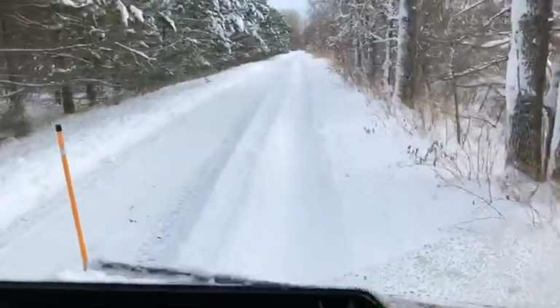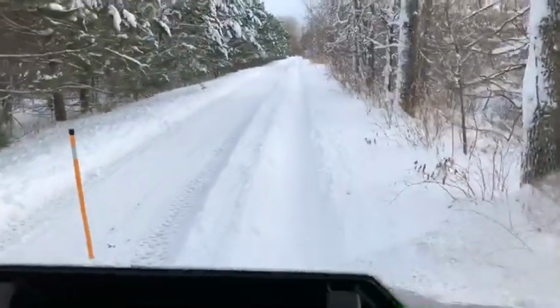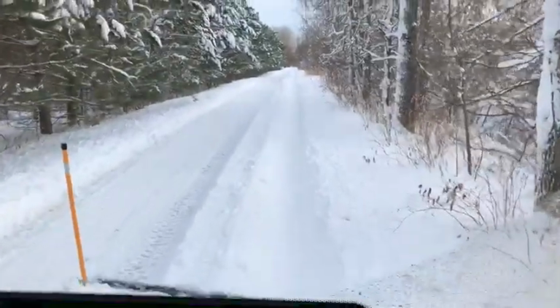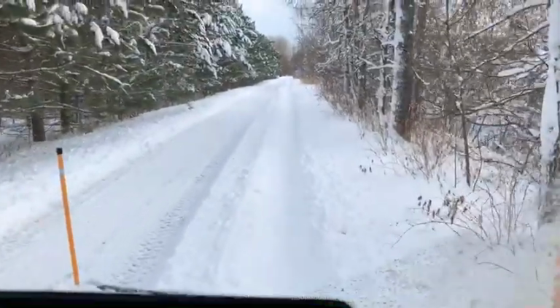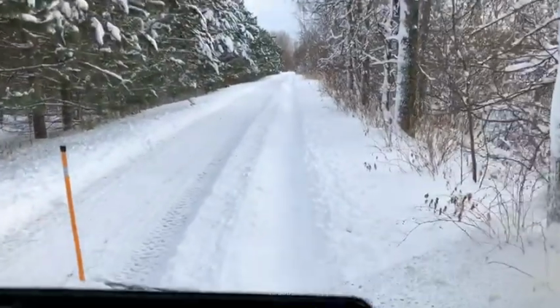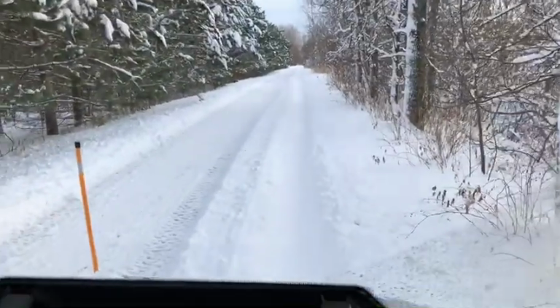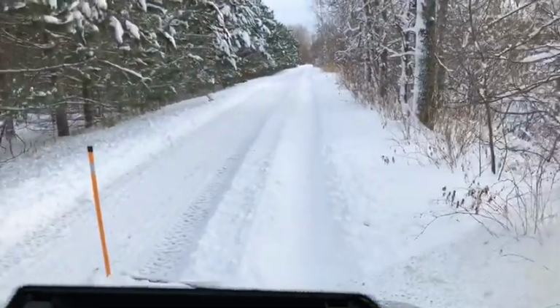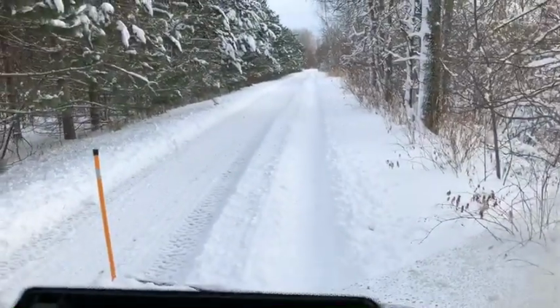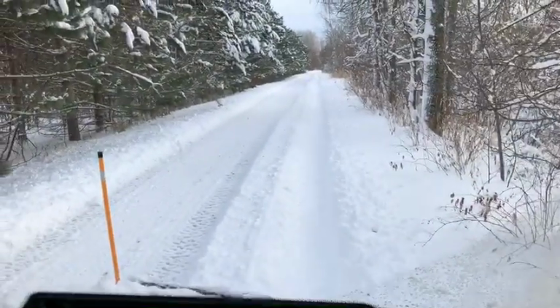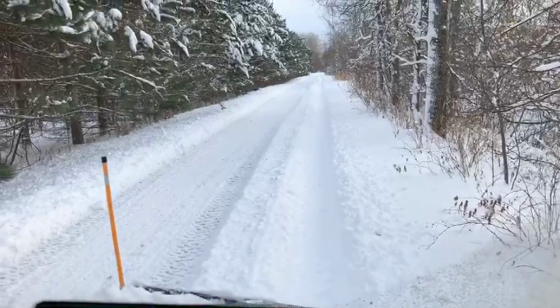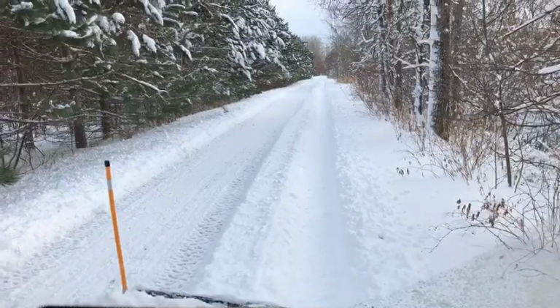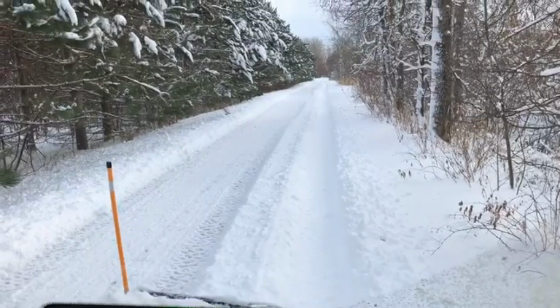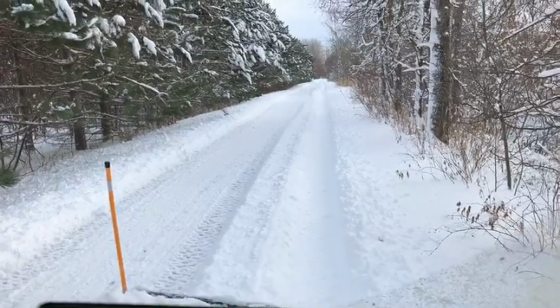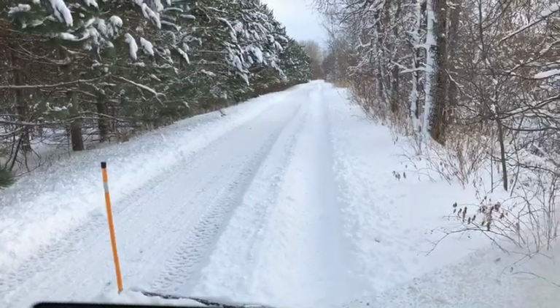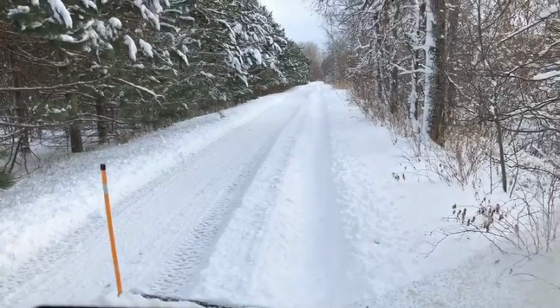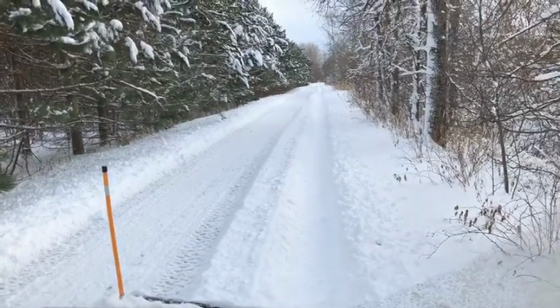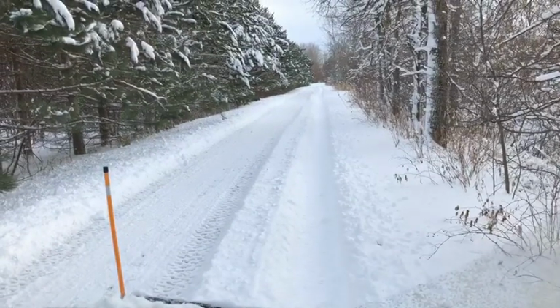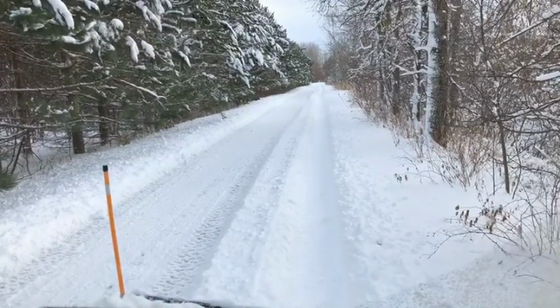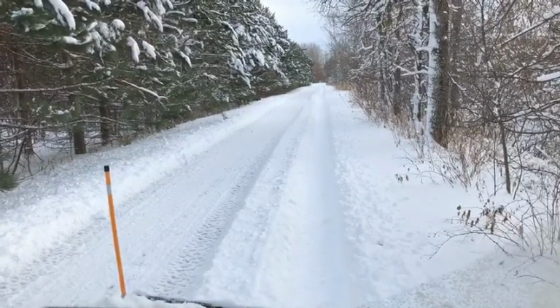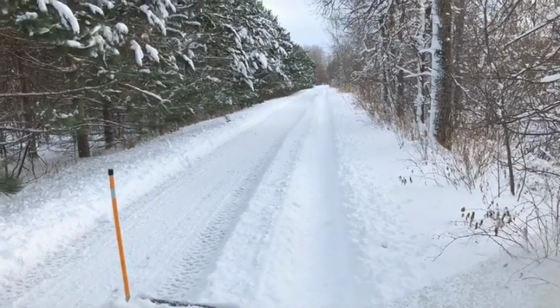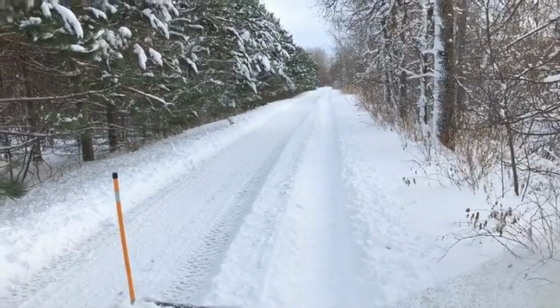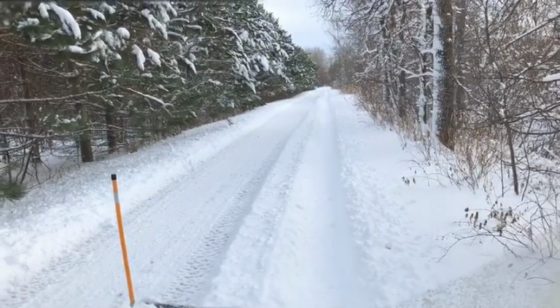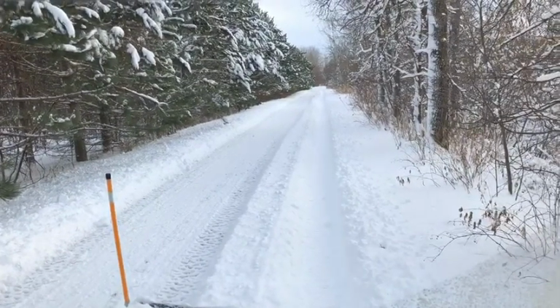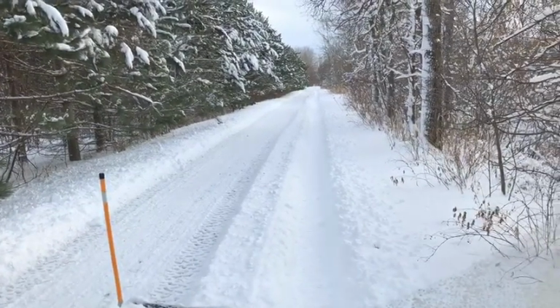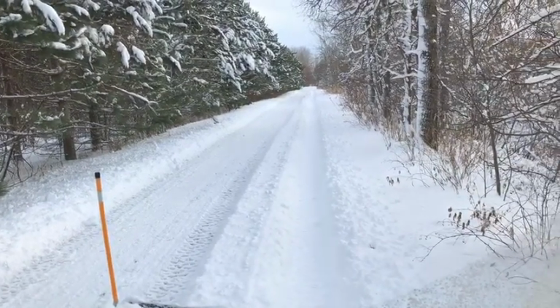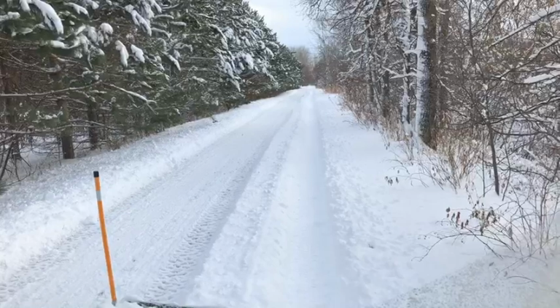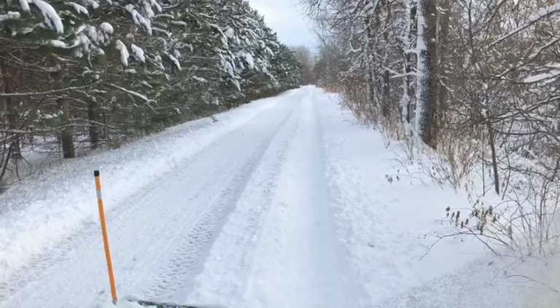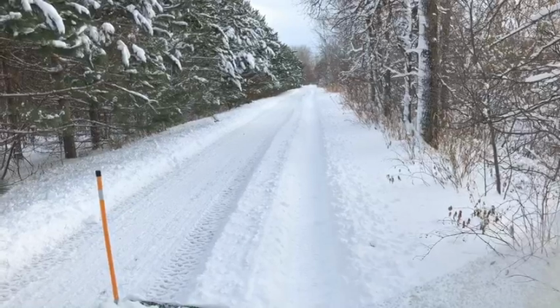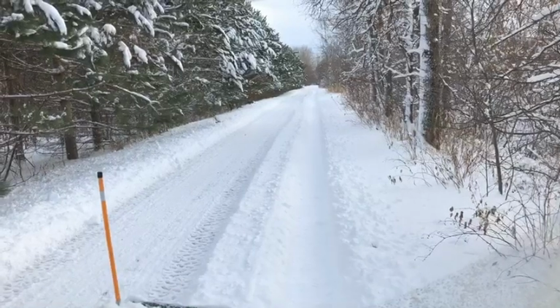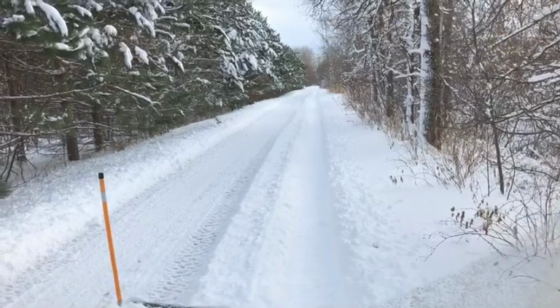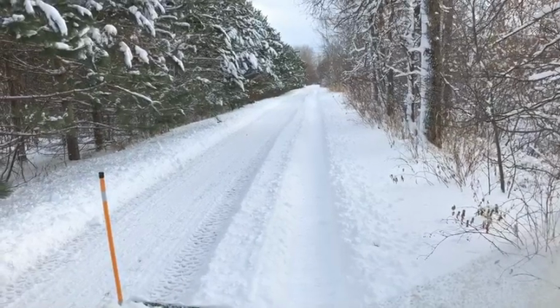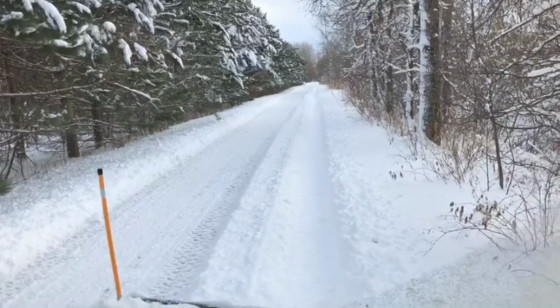I think you get the idea how impressive this plow is. Thanks for watching, and just keep in mind you can find us at Farm Island Repair and Marine in Eagan, Minnesota. Thank you.